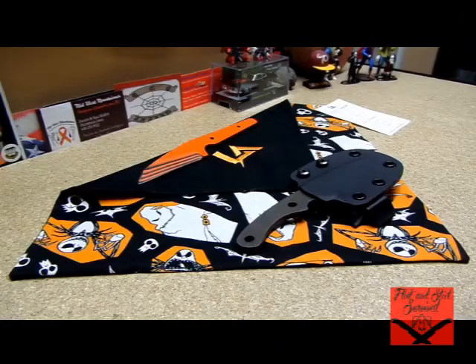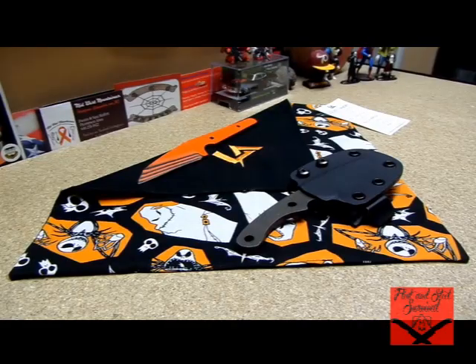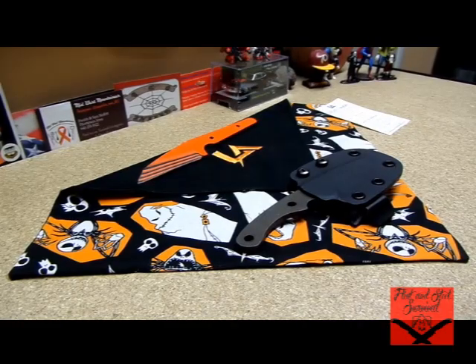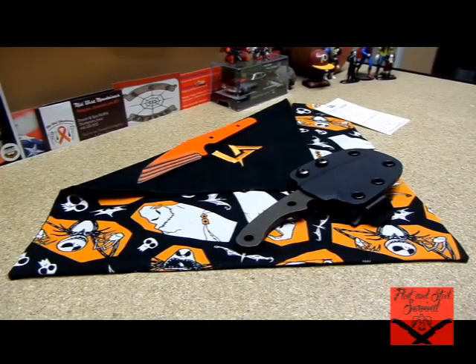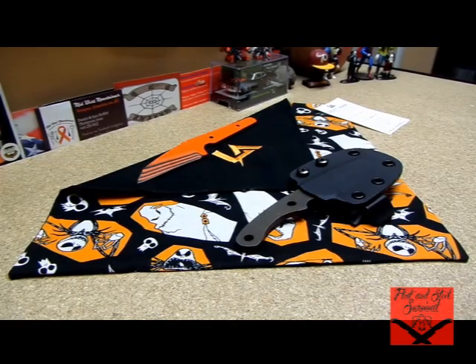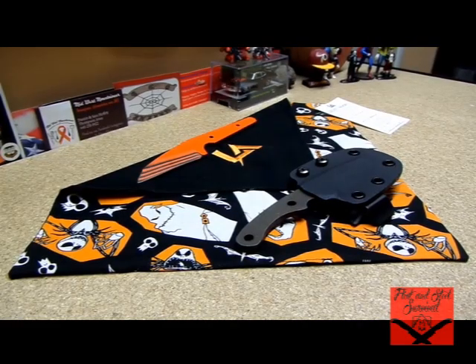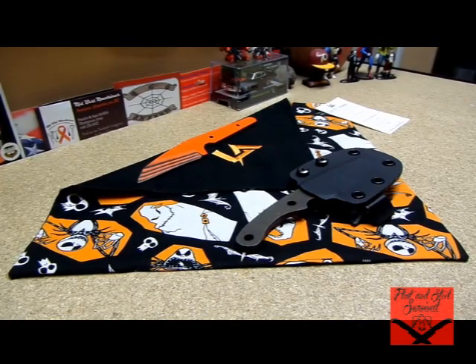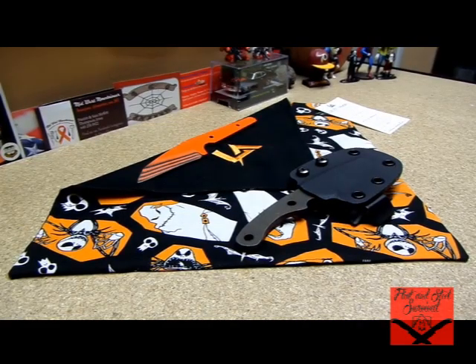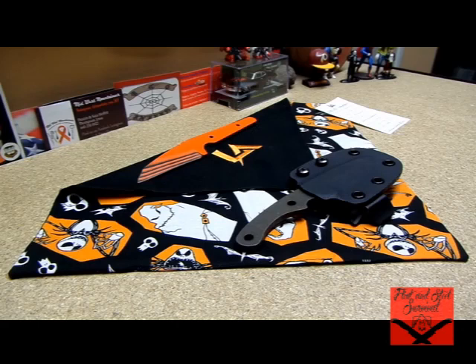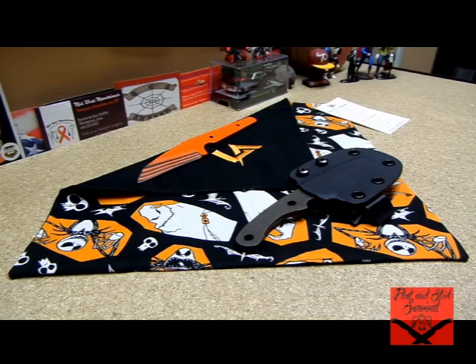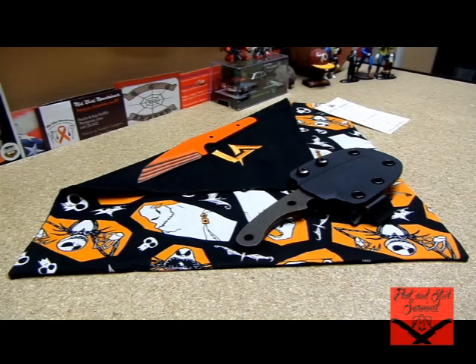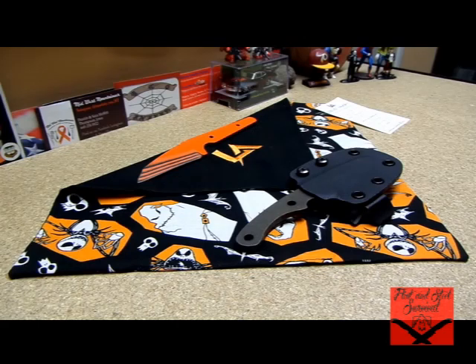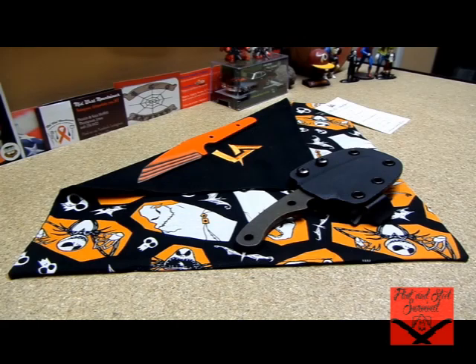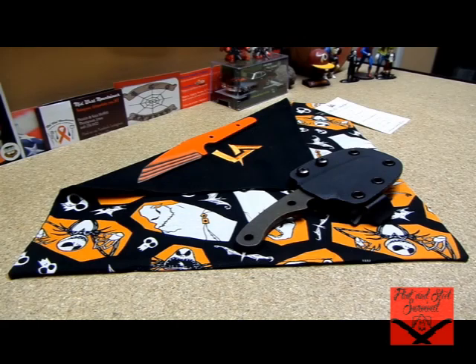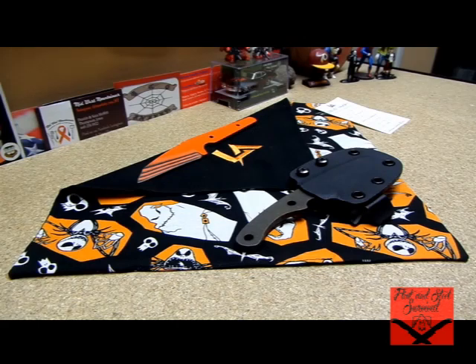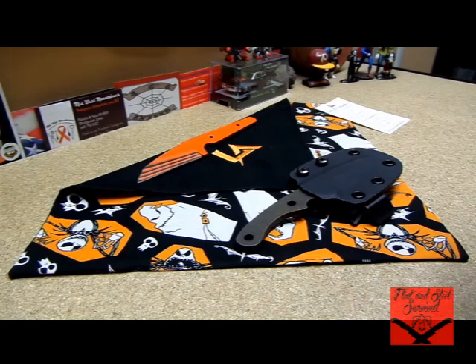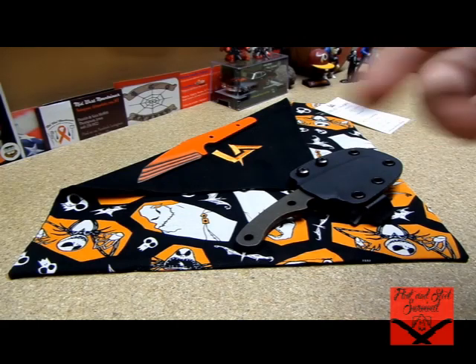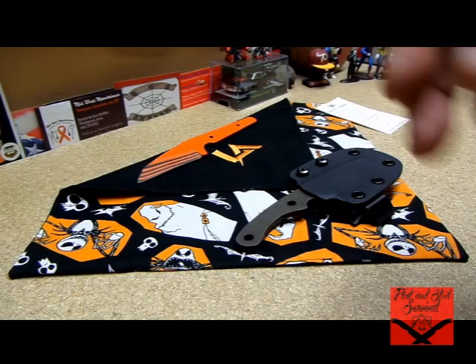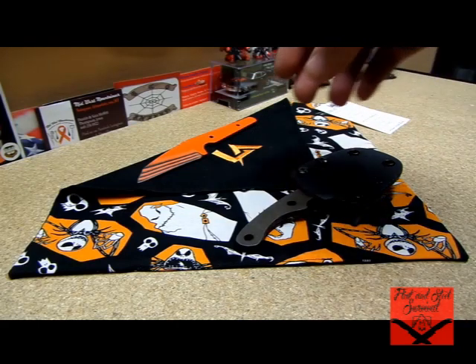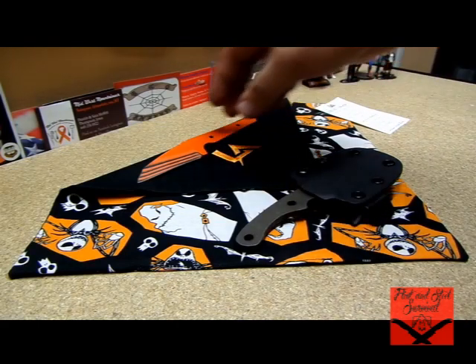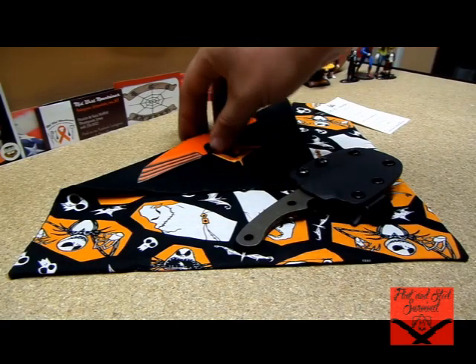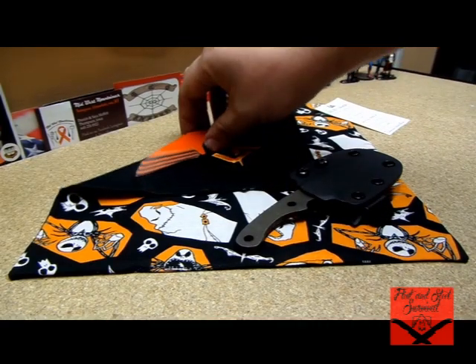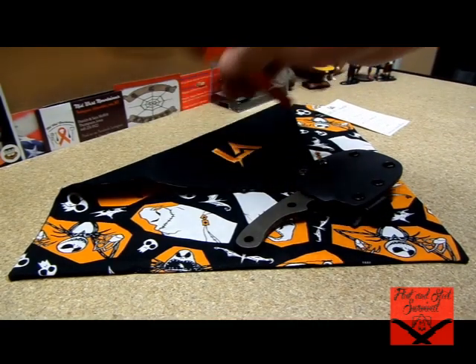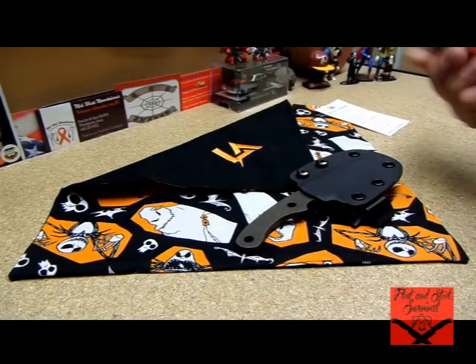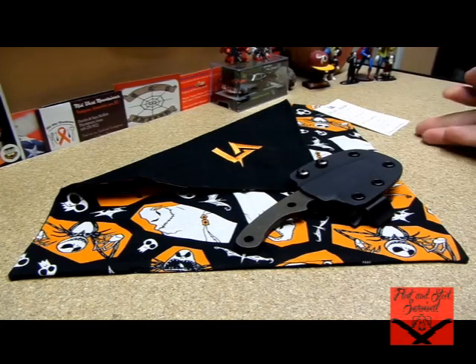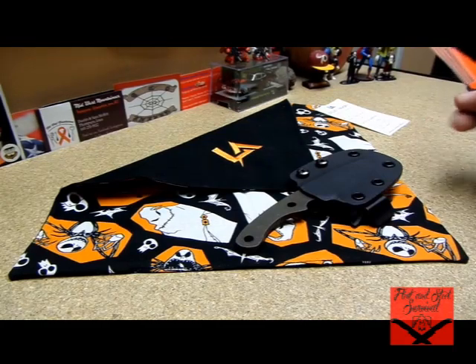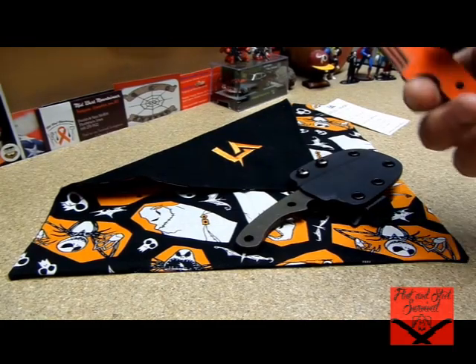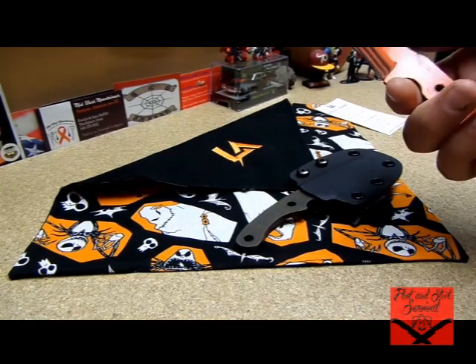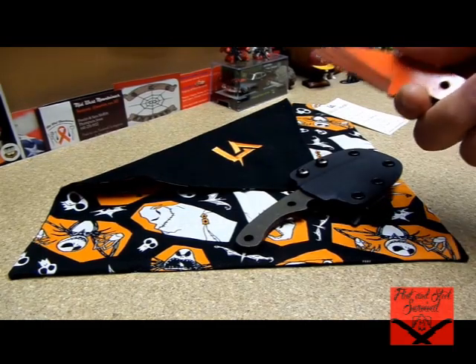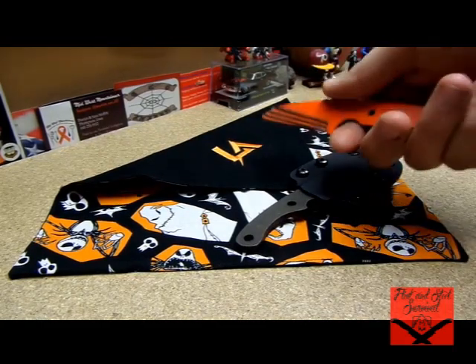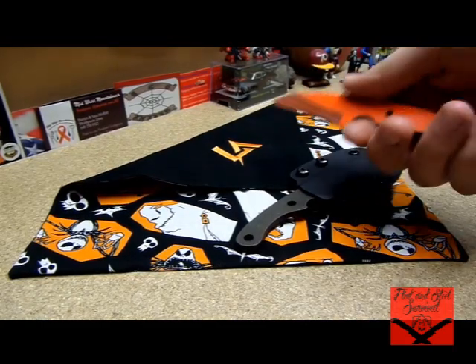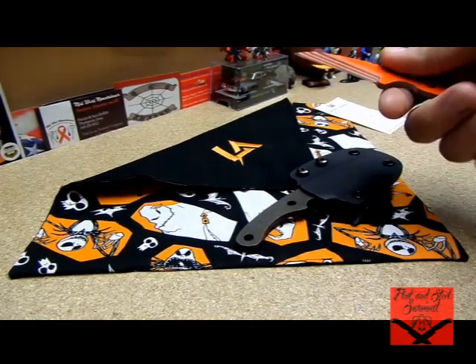How's it going everybody? Flint from Flint and Steel Survival bringing you this video today on a package I just received from a gentleman named Travis Gallagher at Locust Armory.